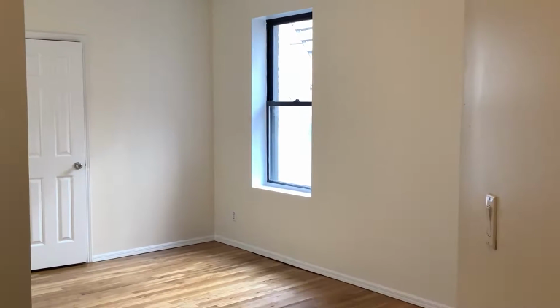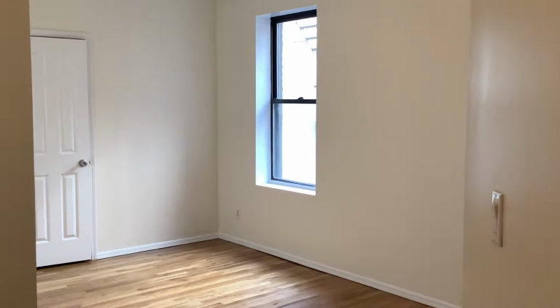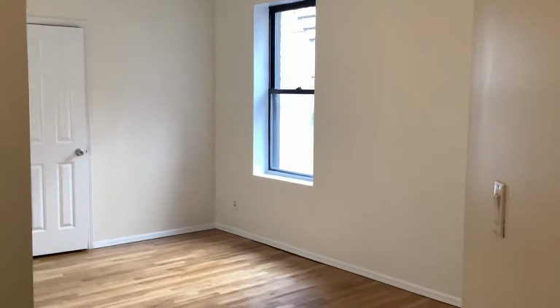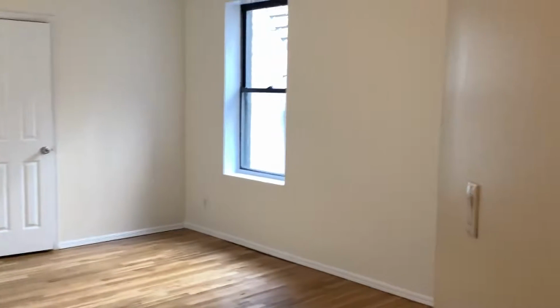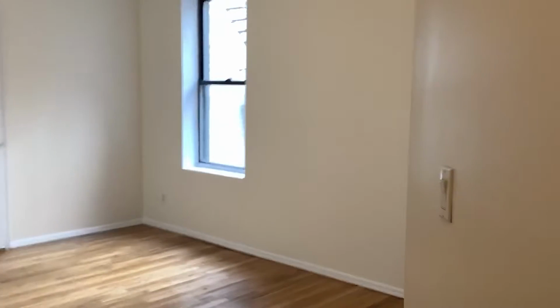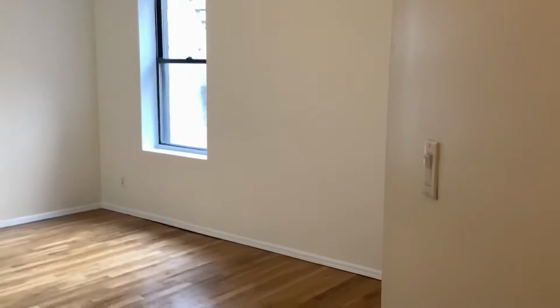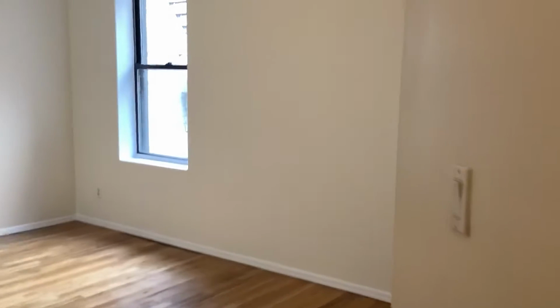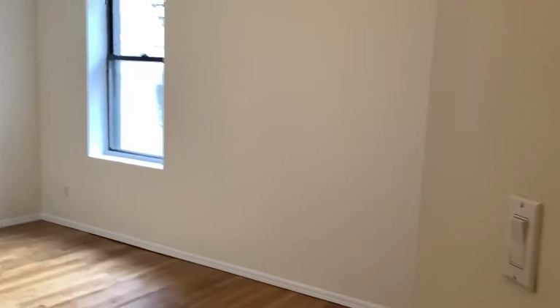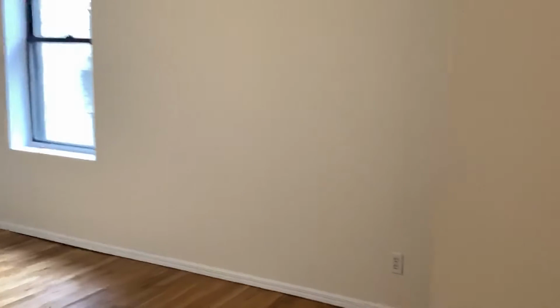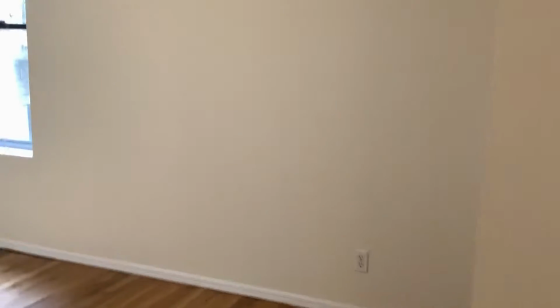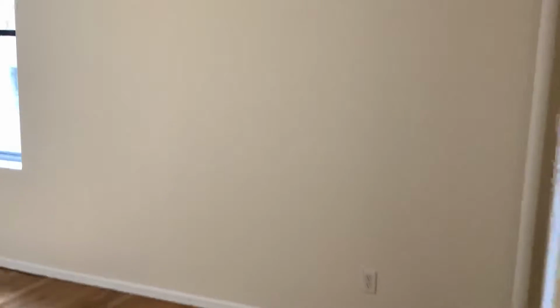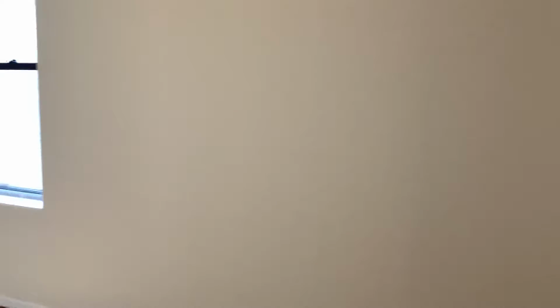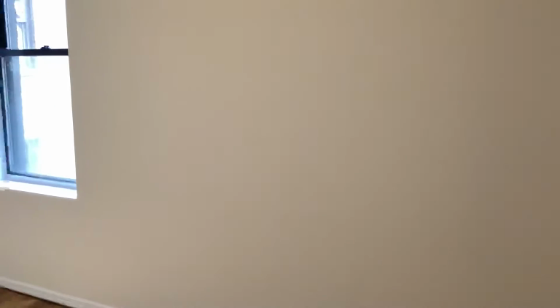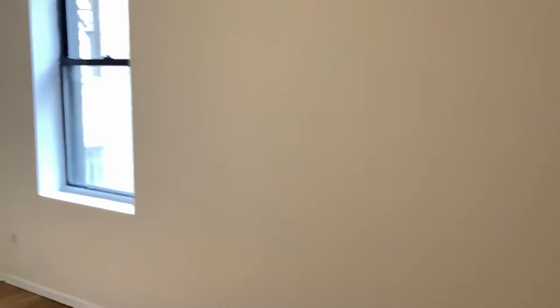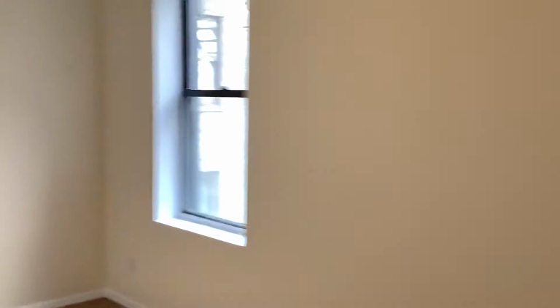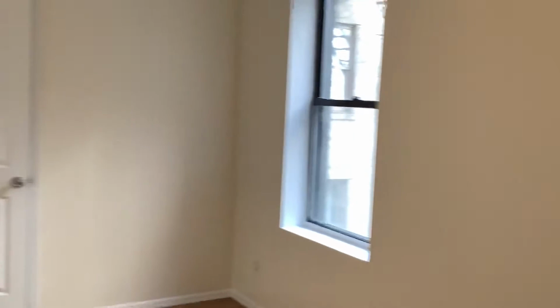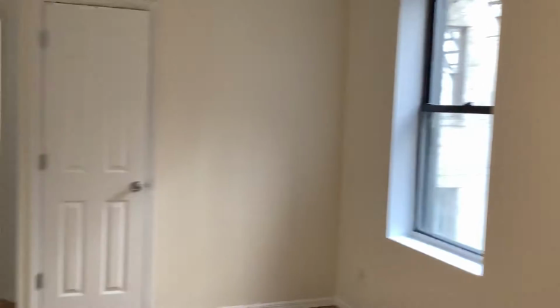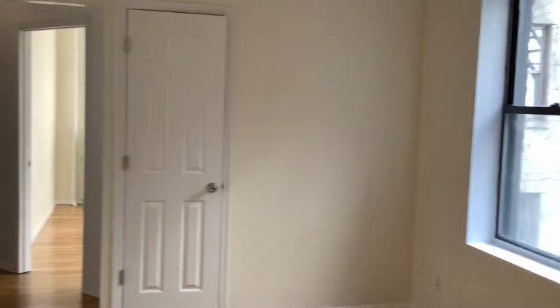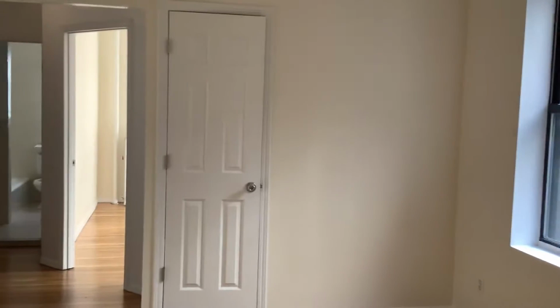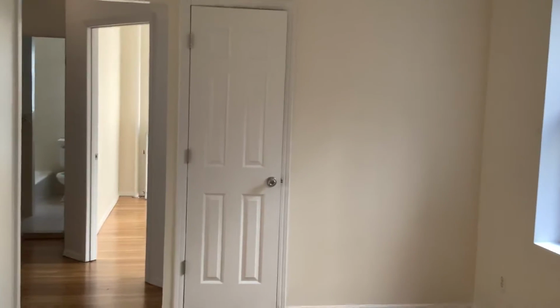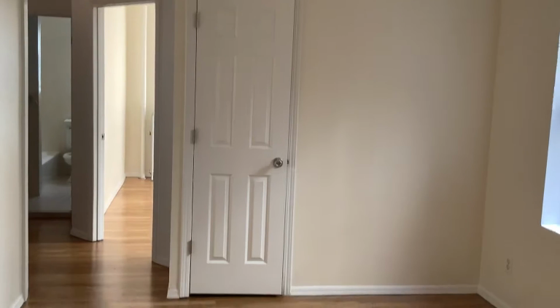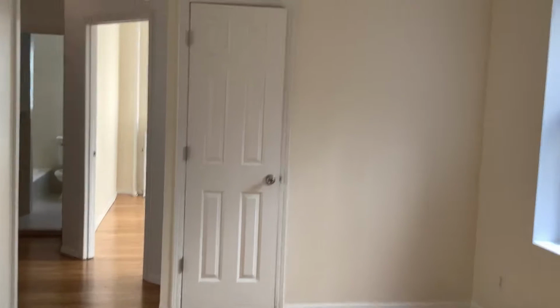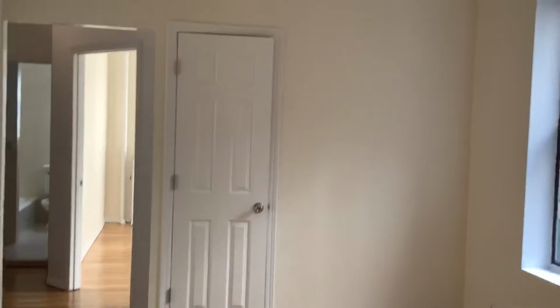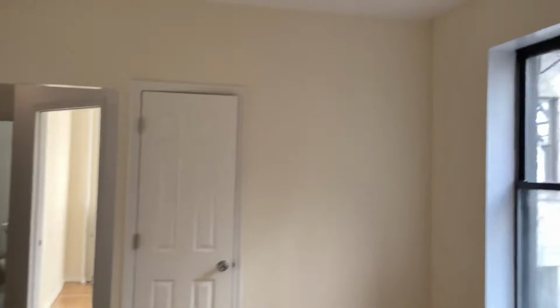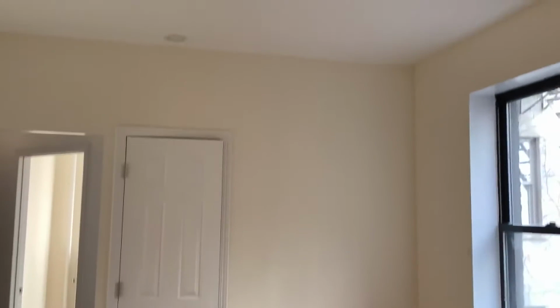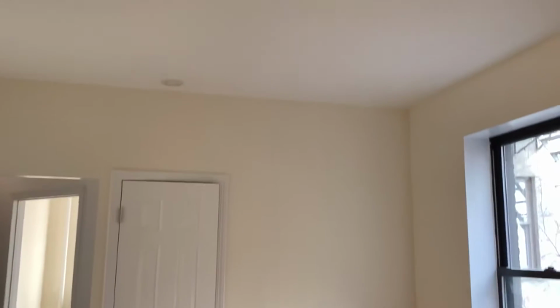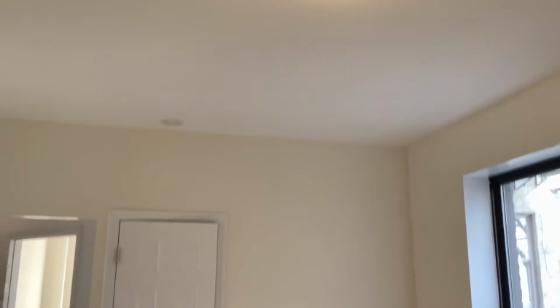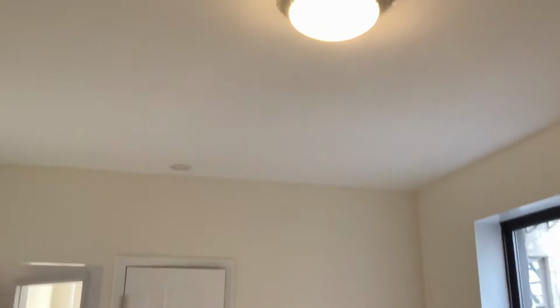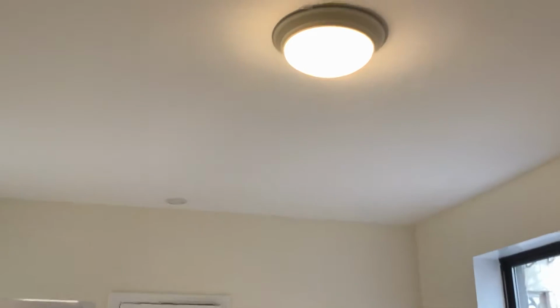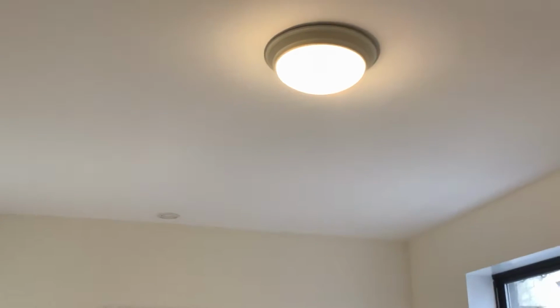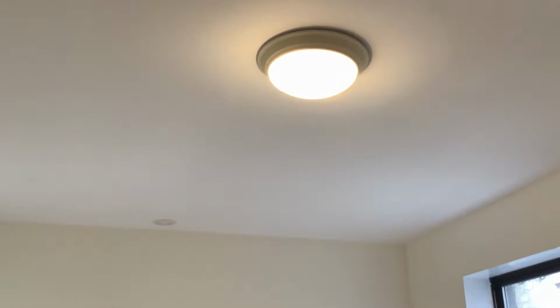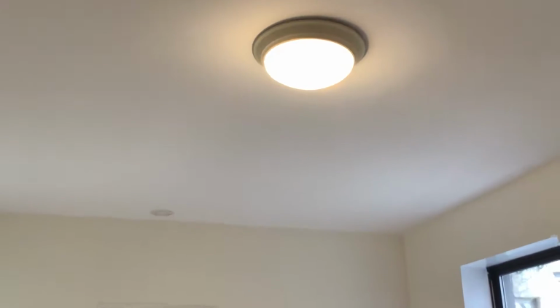Hello from the West Village. We are checking out this very pretty no-fee two-bedroom right in the most convenient location of the West Village, with great transportation and everything.